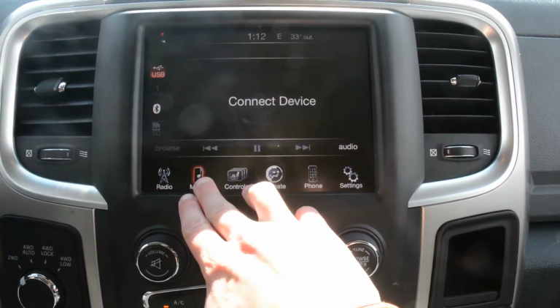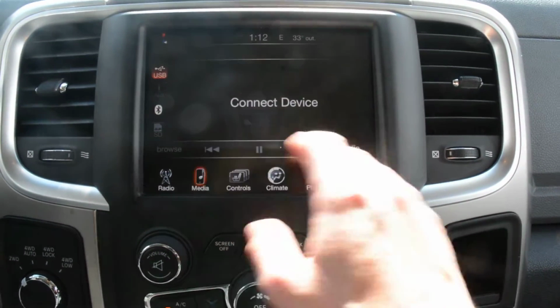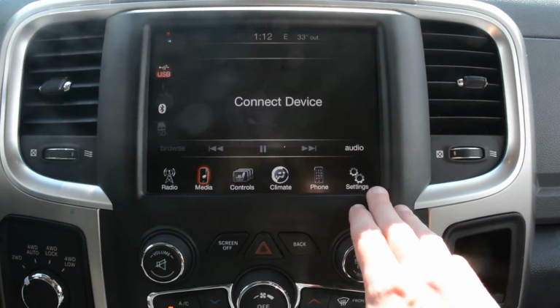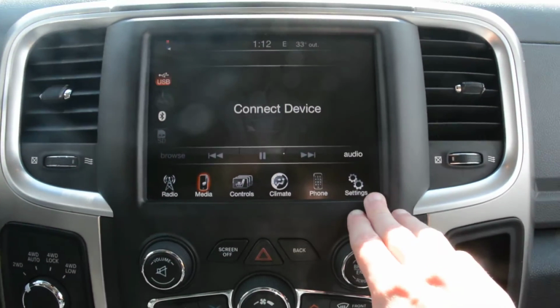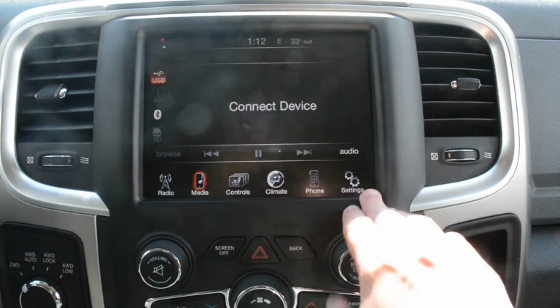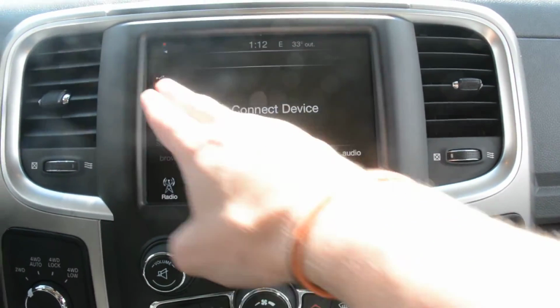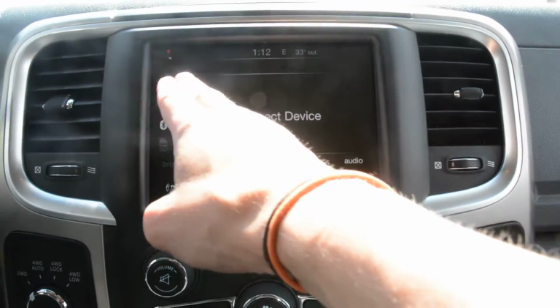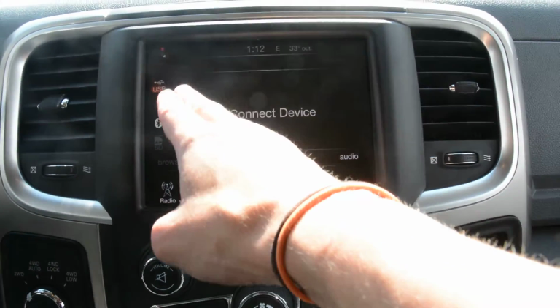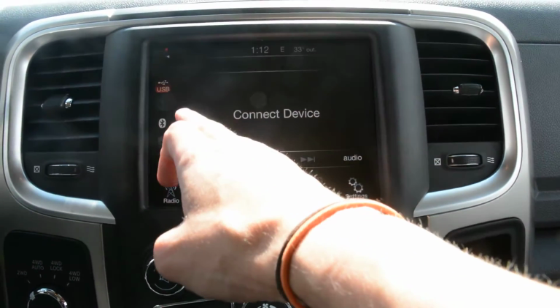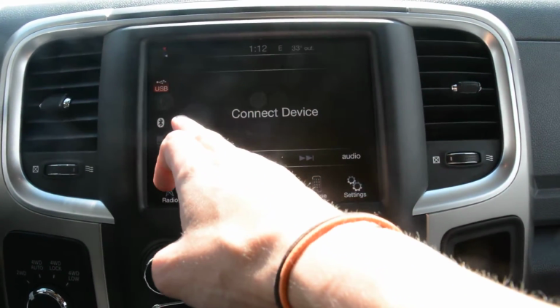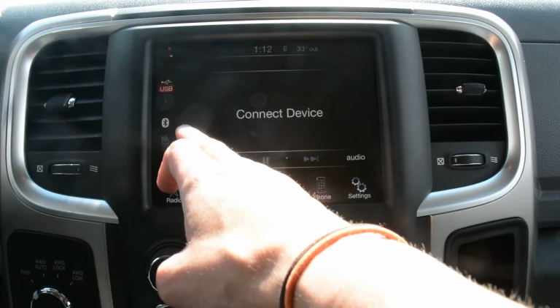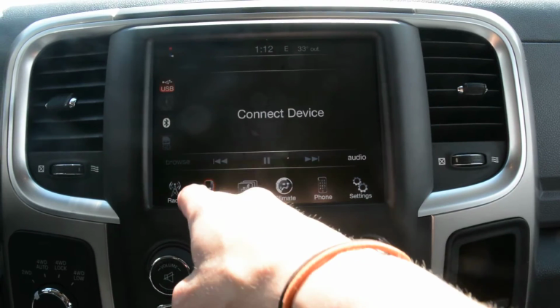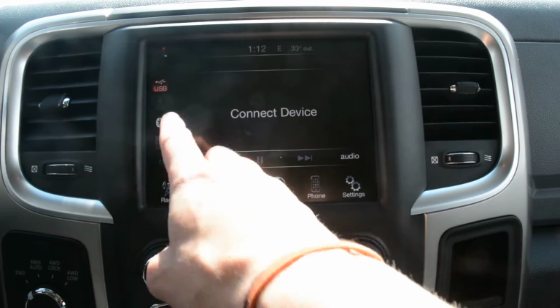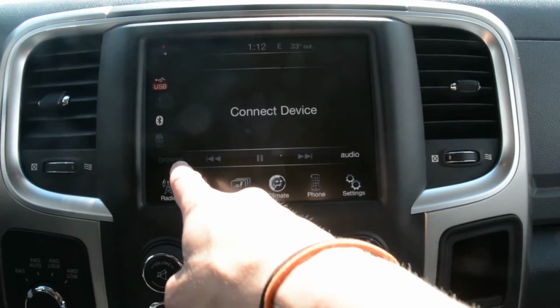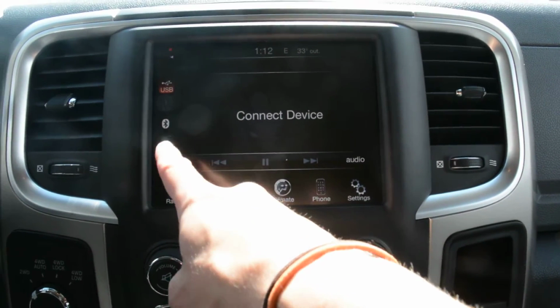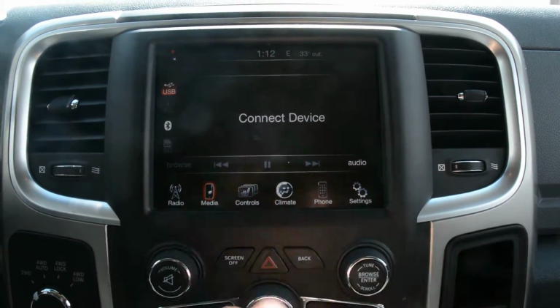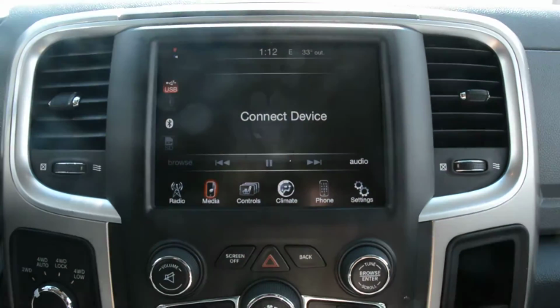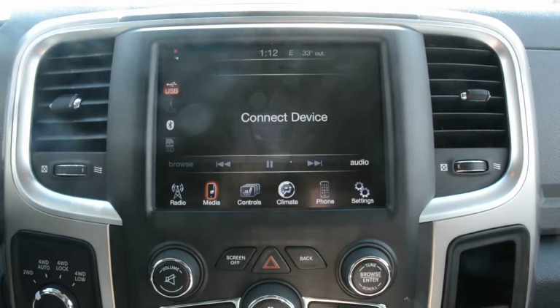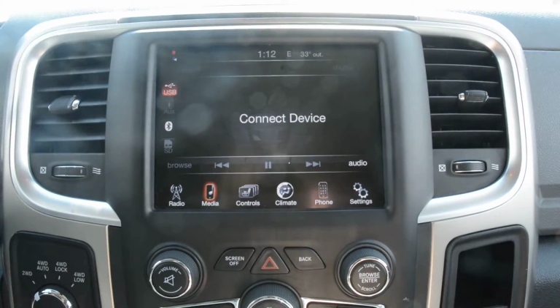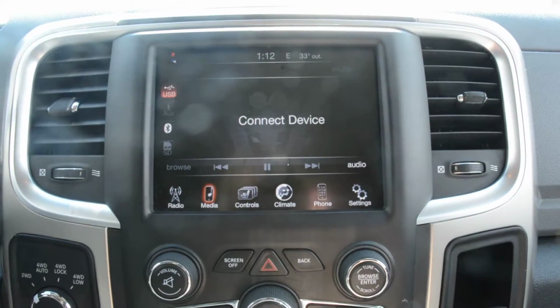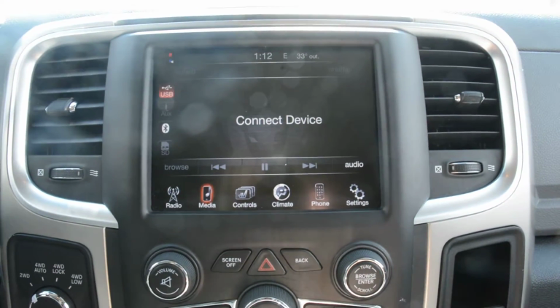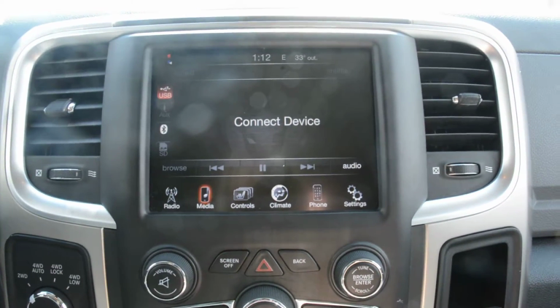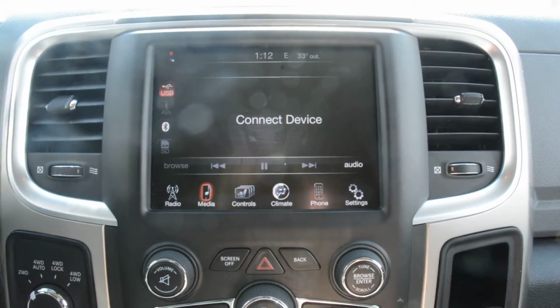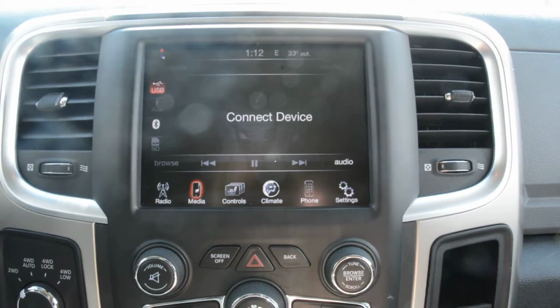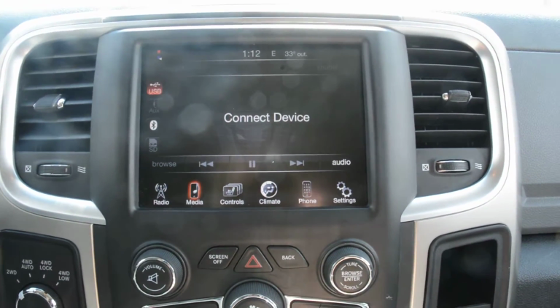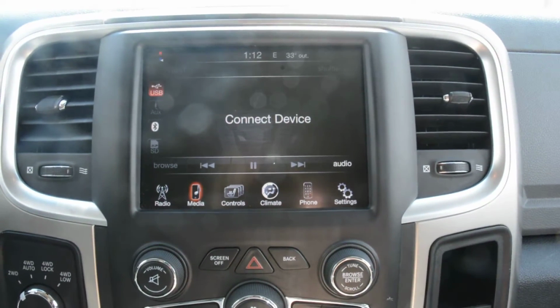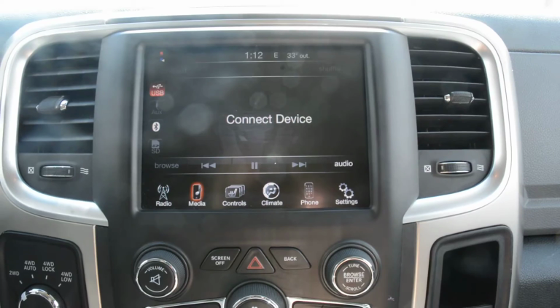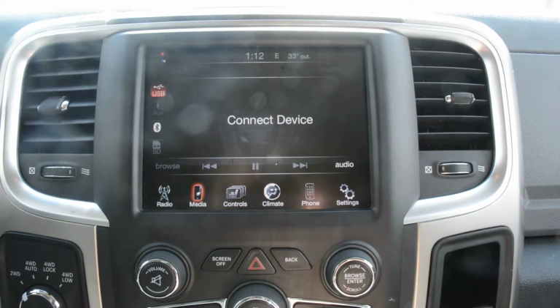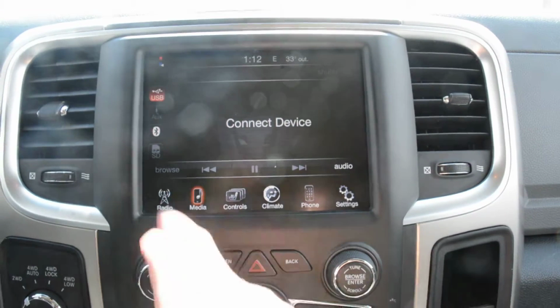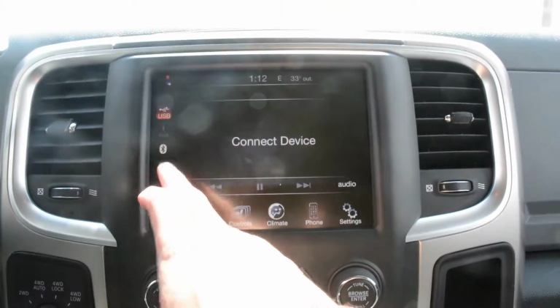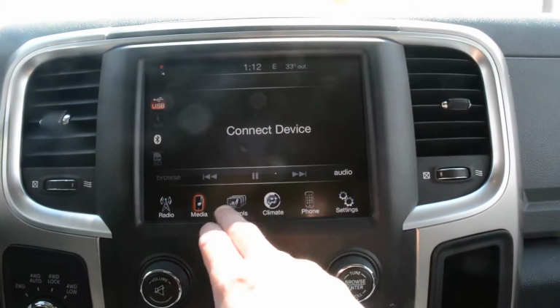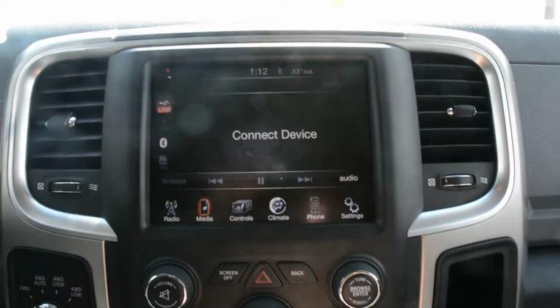You have plenty of great media controls. You can see you have a USB auxiliary port and SD card ports in the unit, so you can have a lot of great features to help you stay connectable on the go — and of course your Bluetooth option.